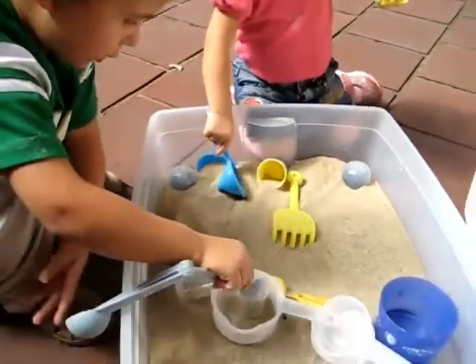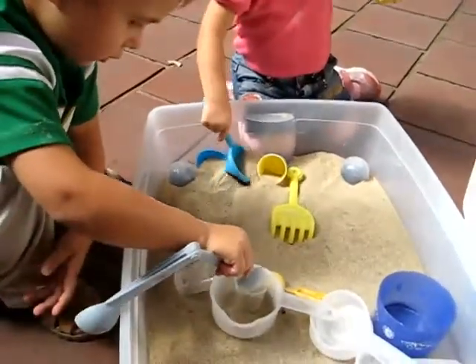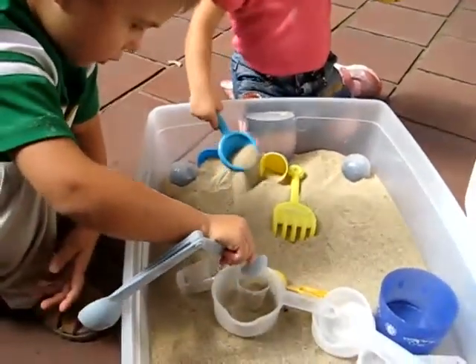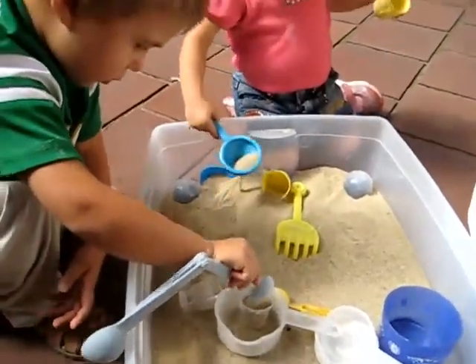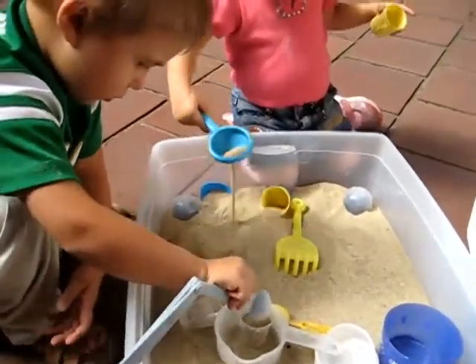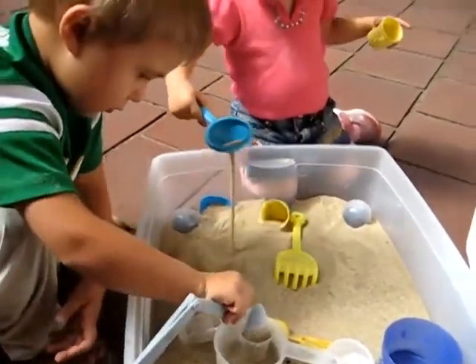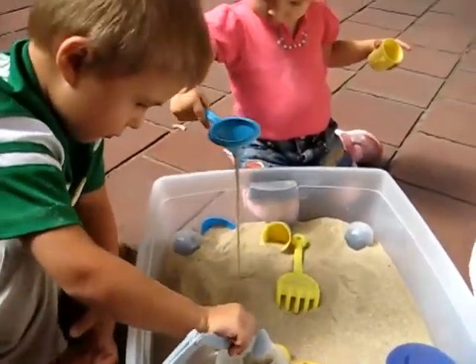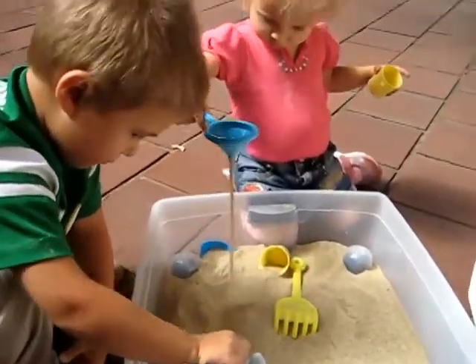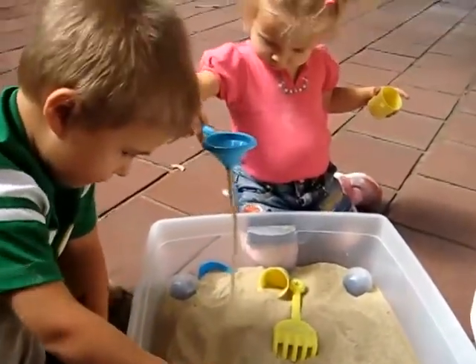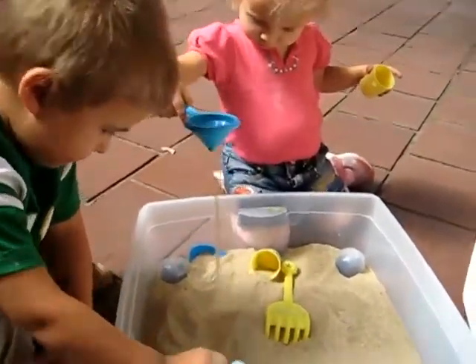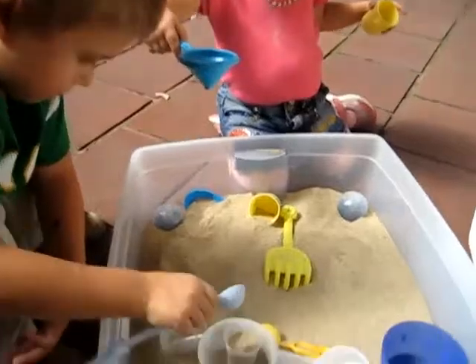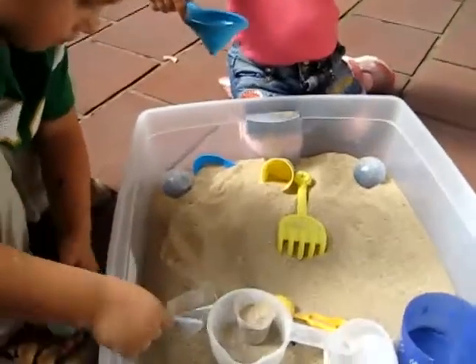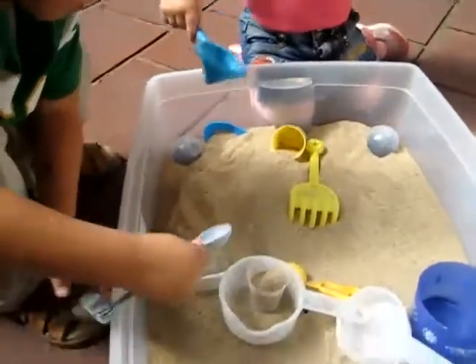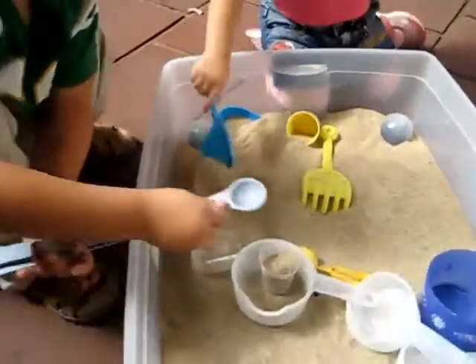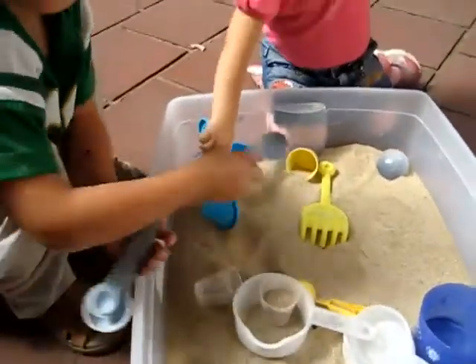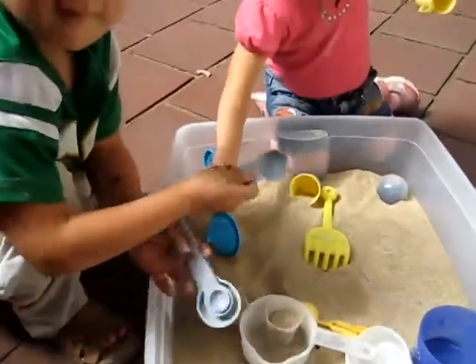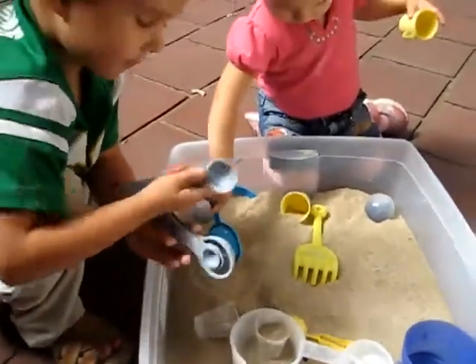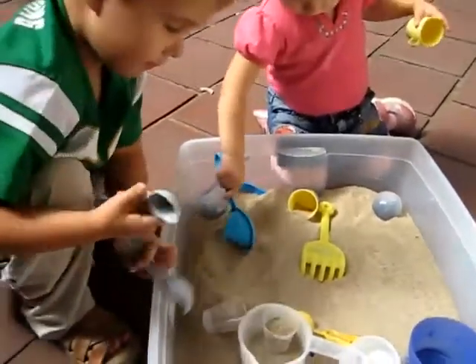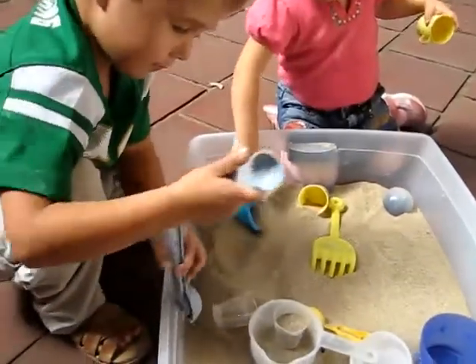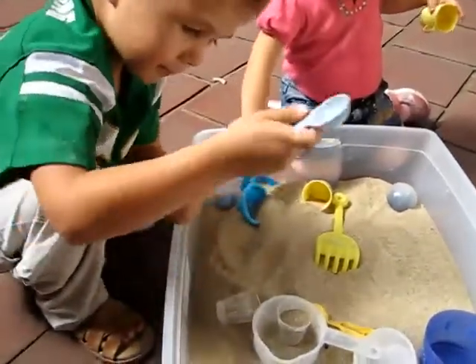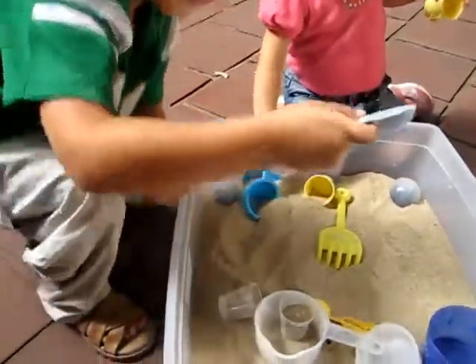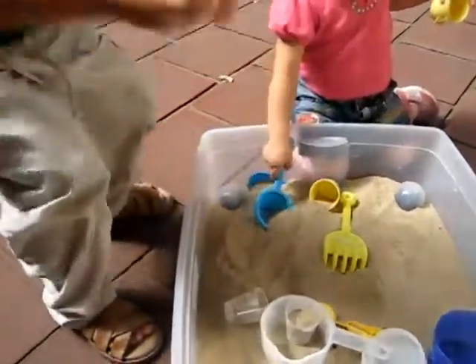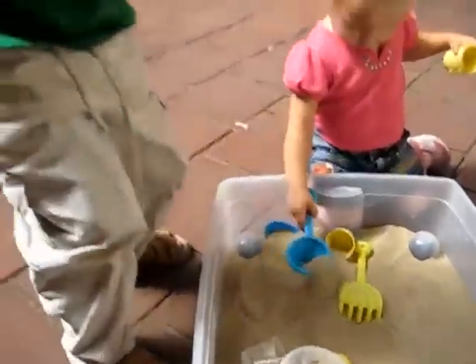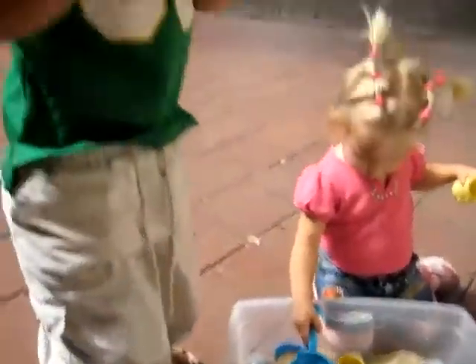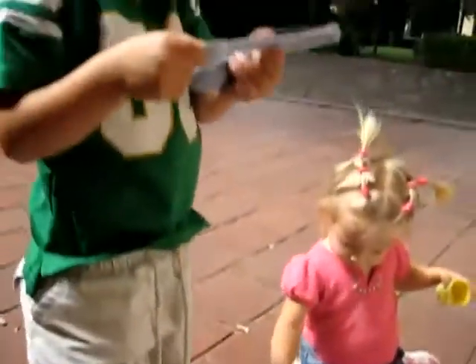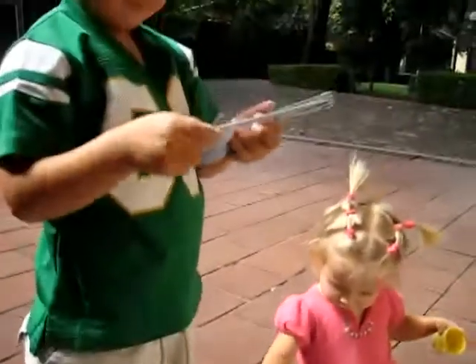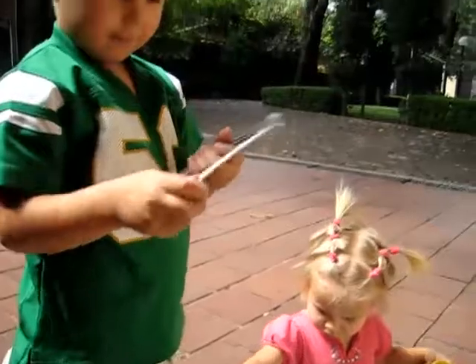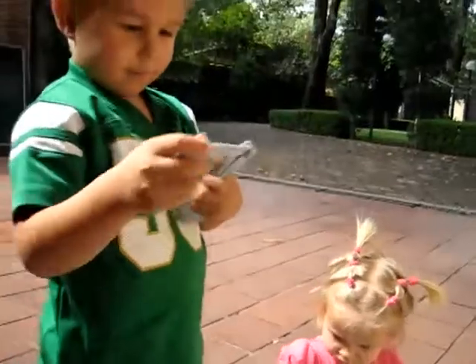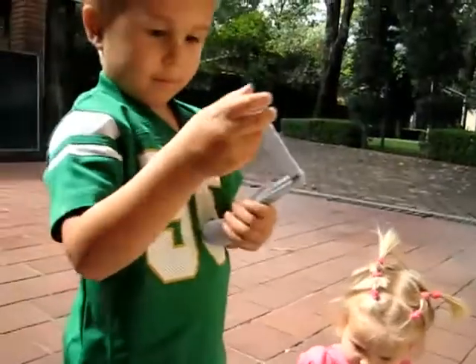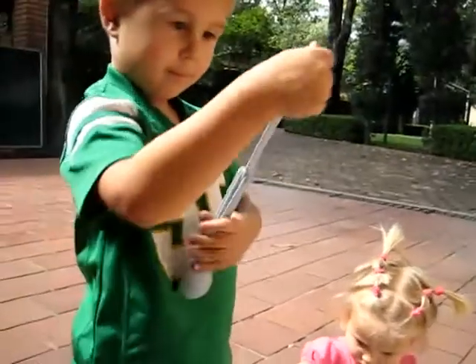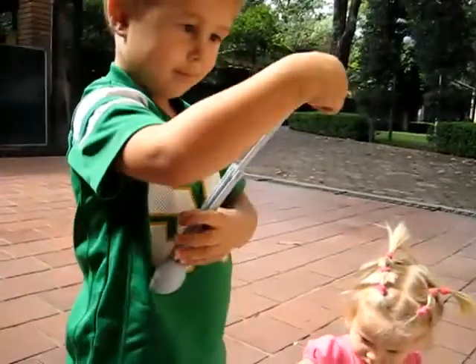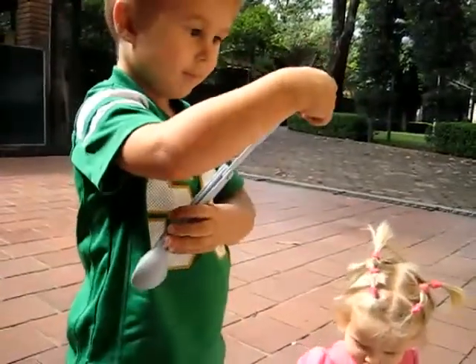We're doing some measurement practice here. Alvin, can you show us the measuring spoons? Can you tell us what they are? What measuring spoons do you have there?